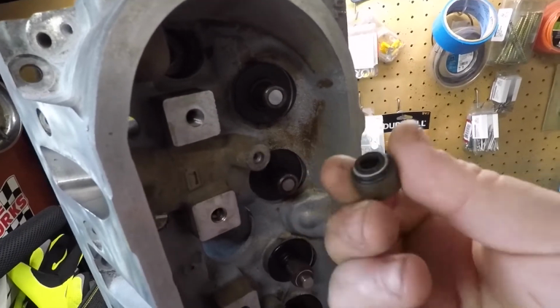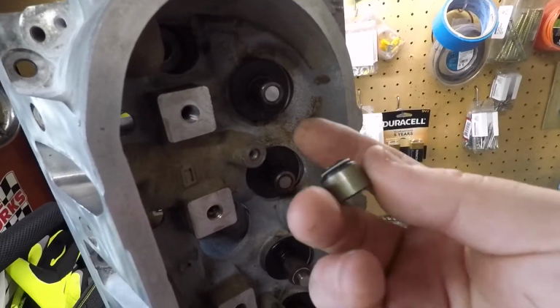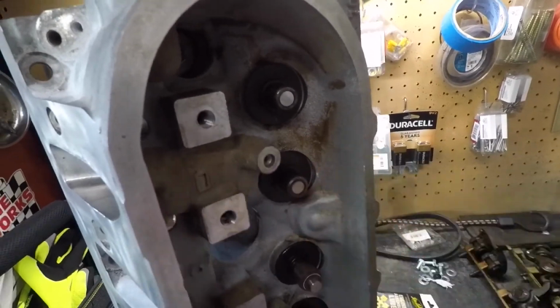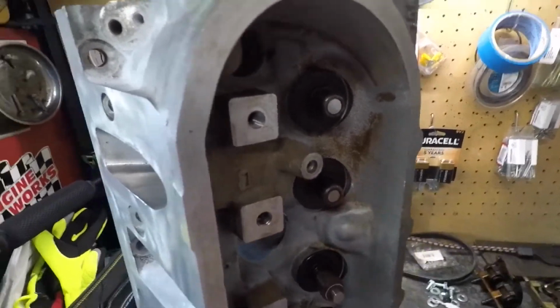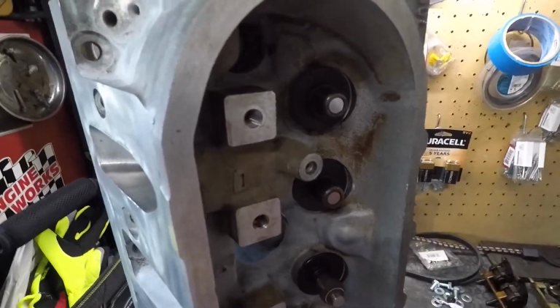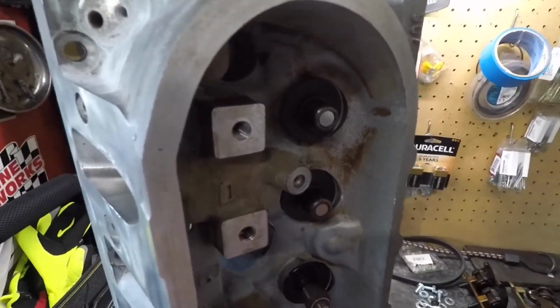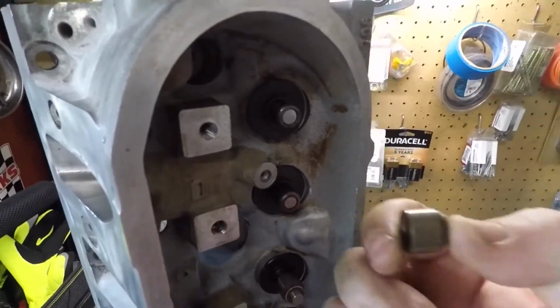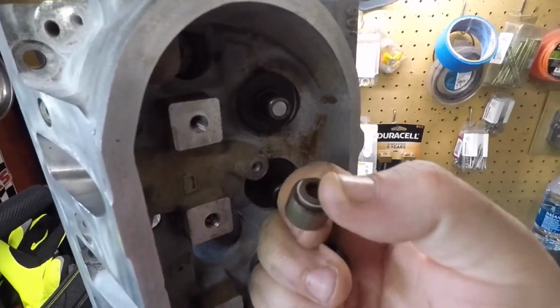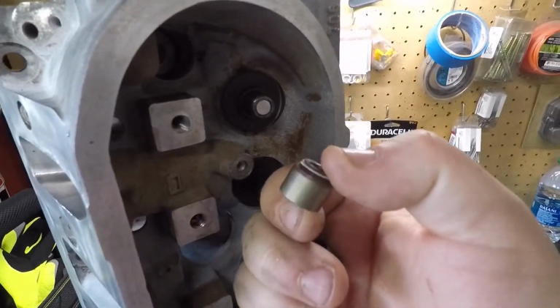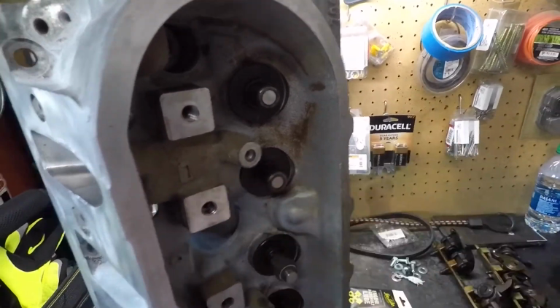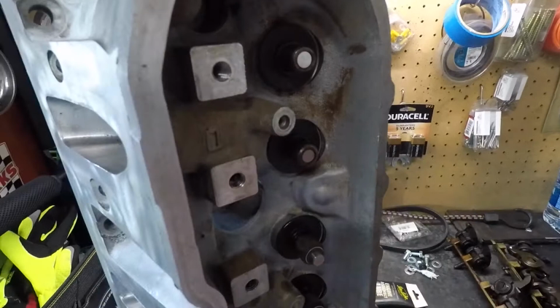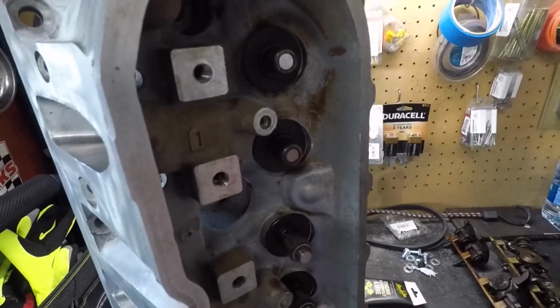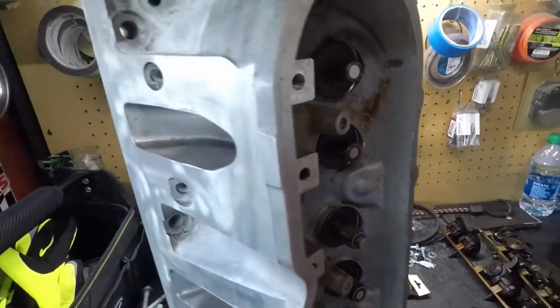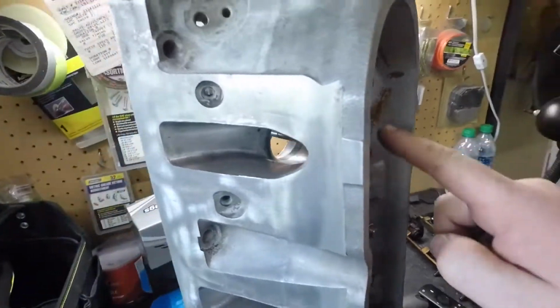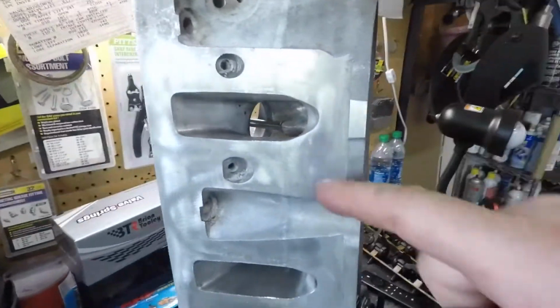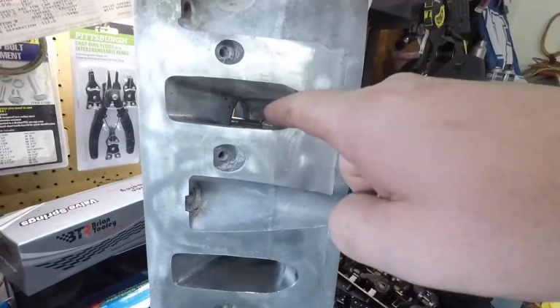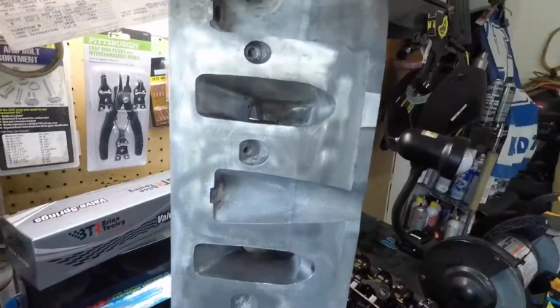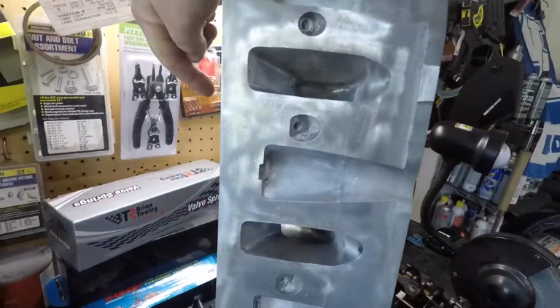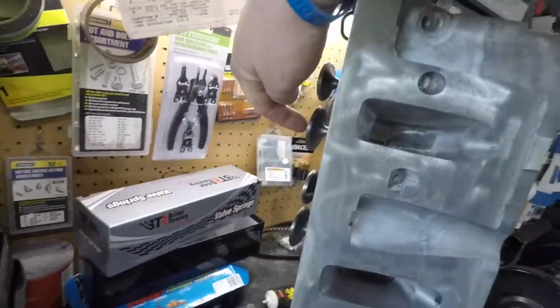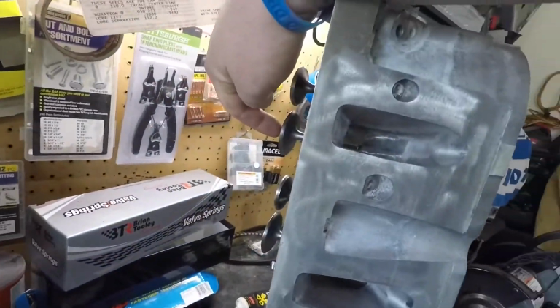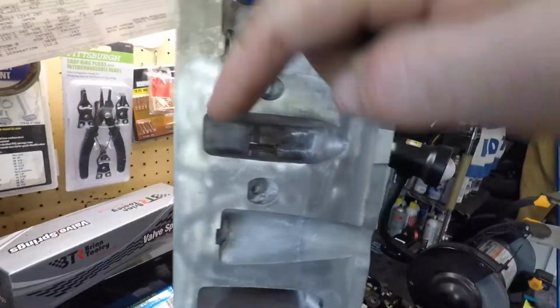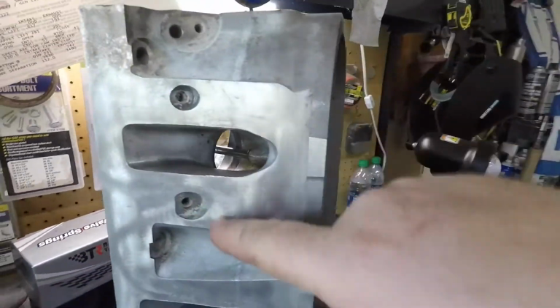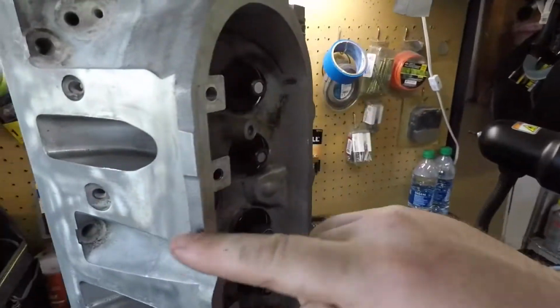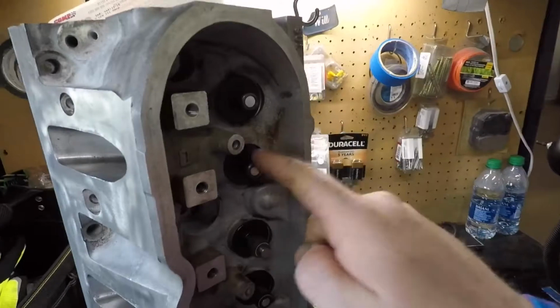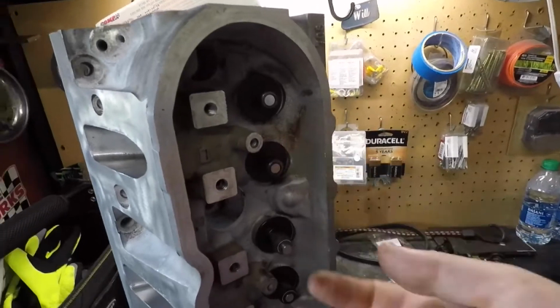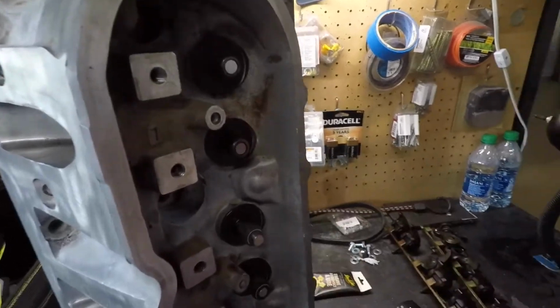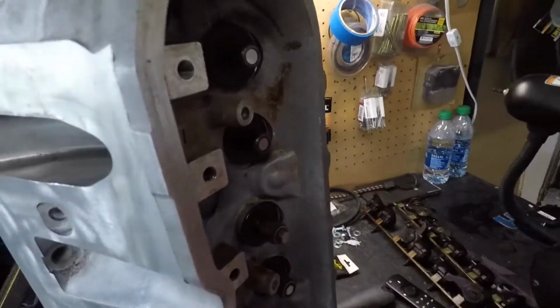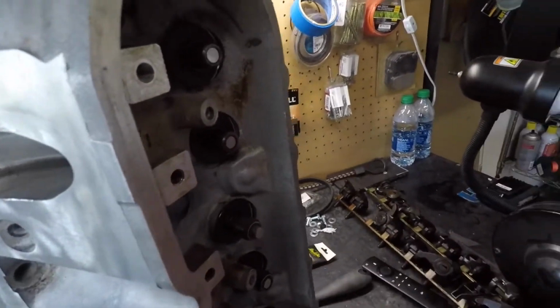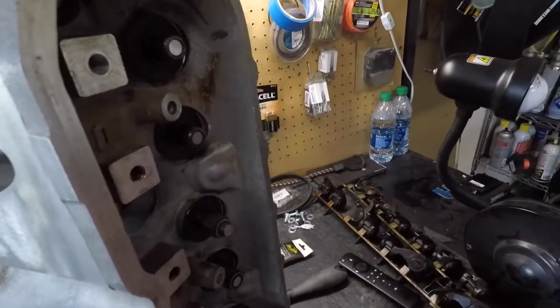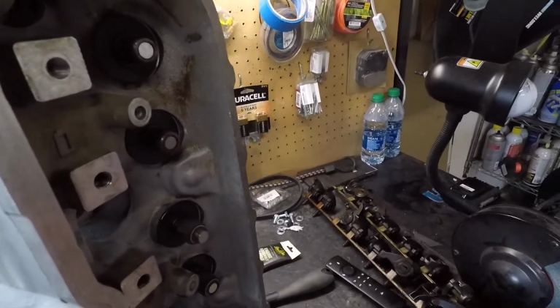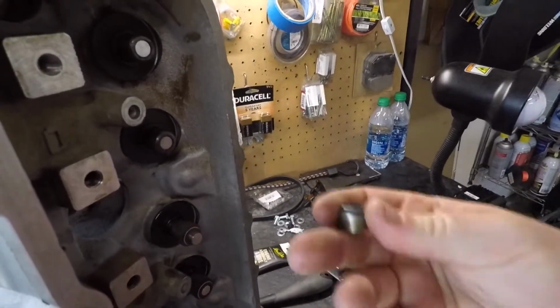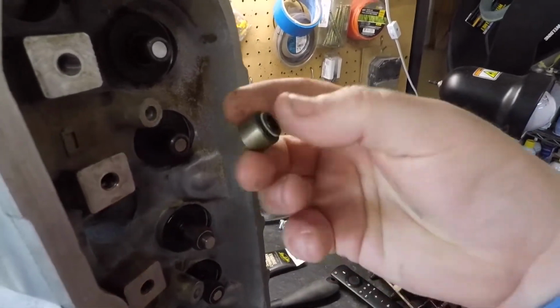Remember, we have our black and our red. So intake, intake, intake — that's going to be the intake, so that will be our black one.